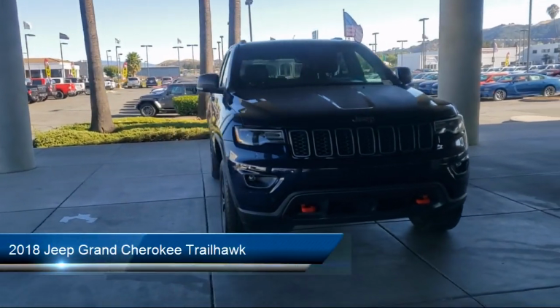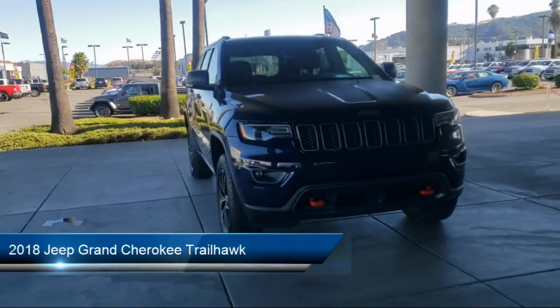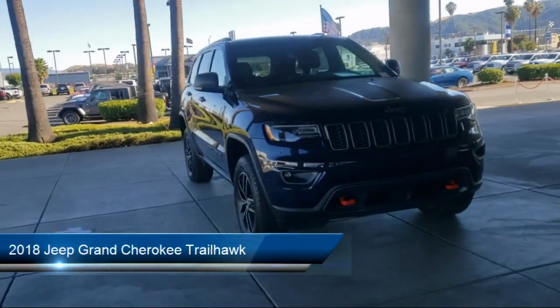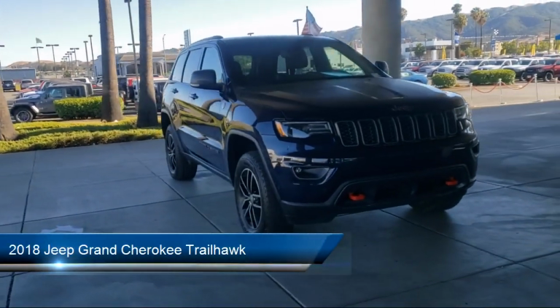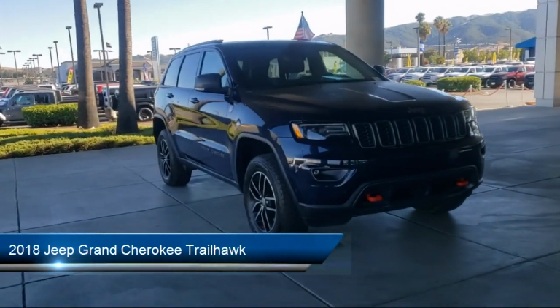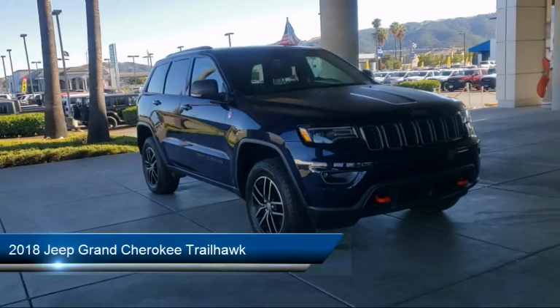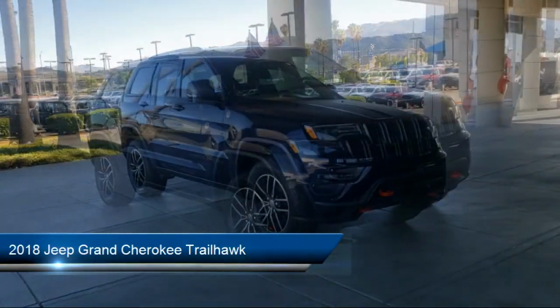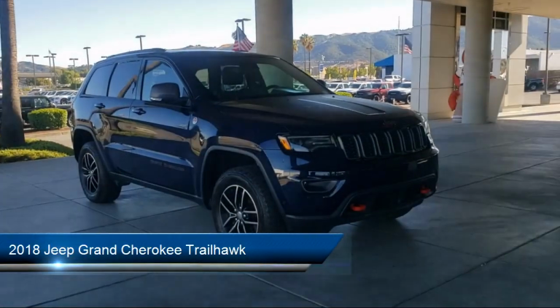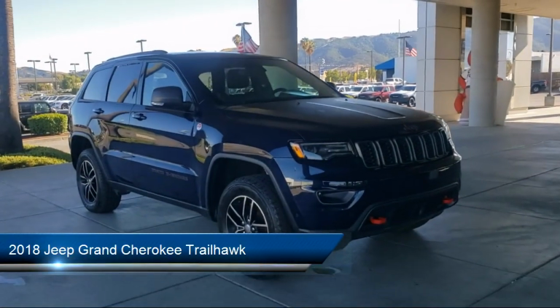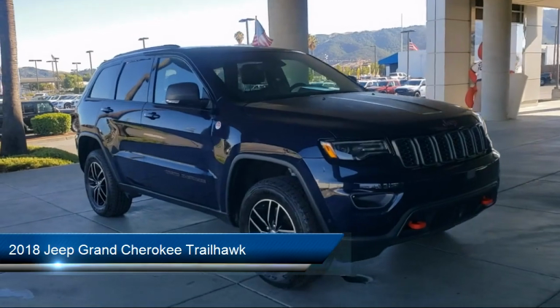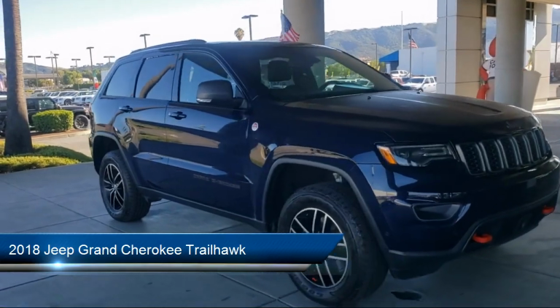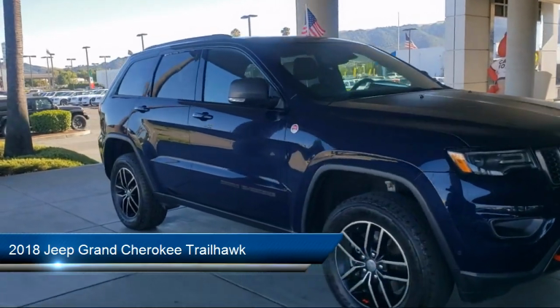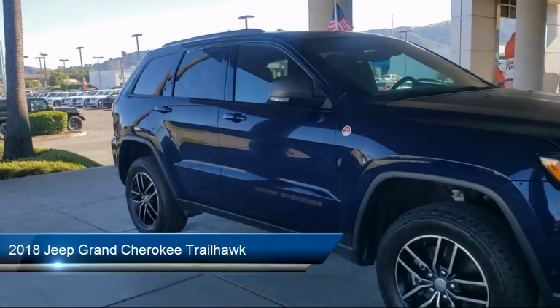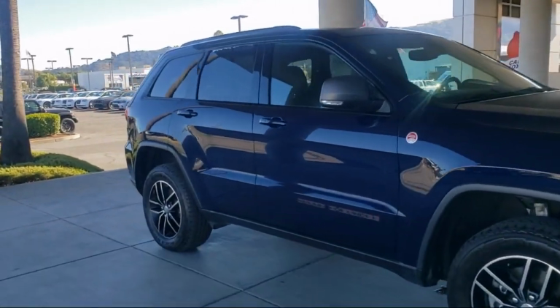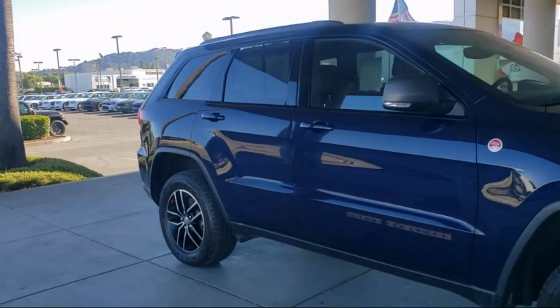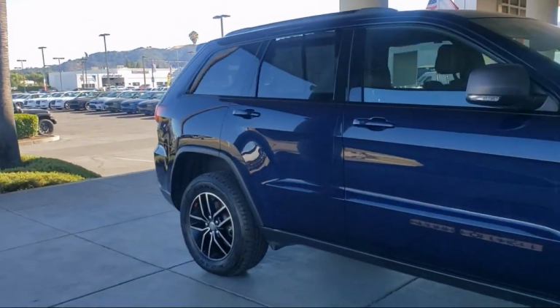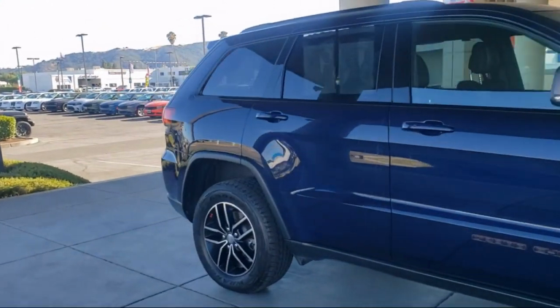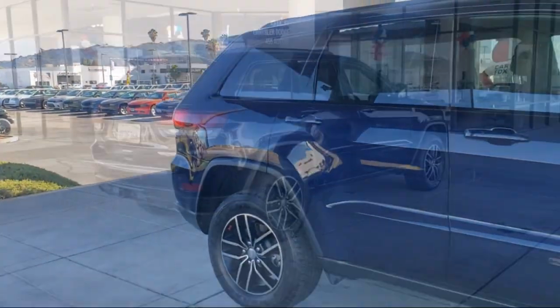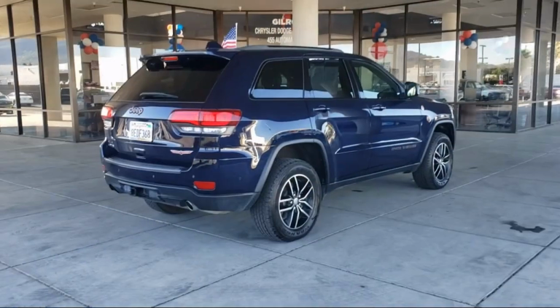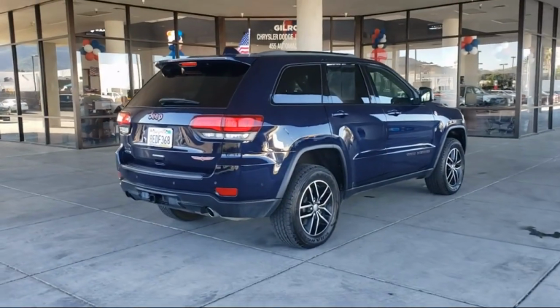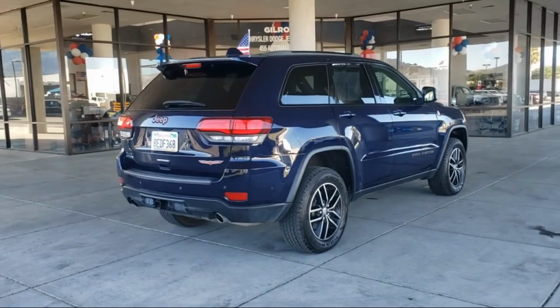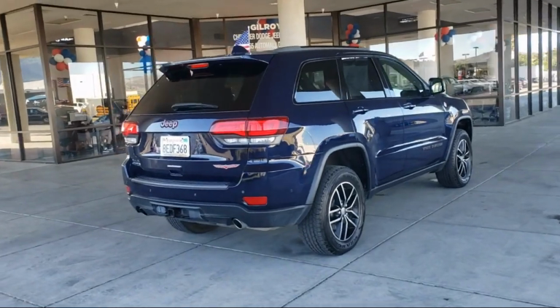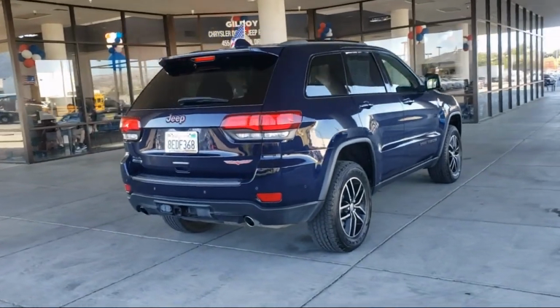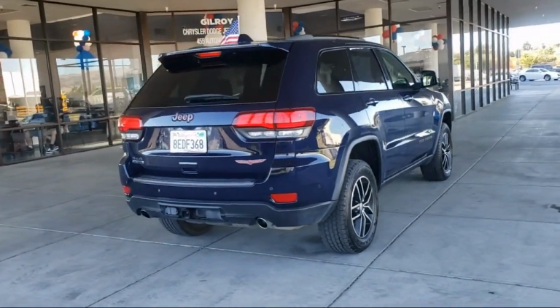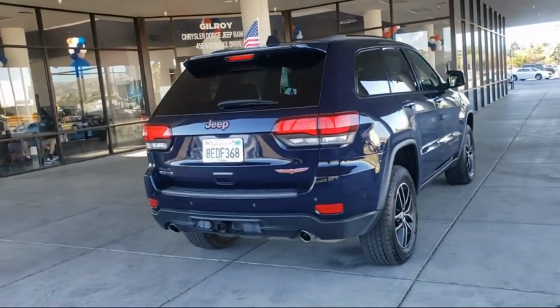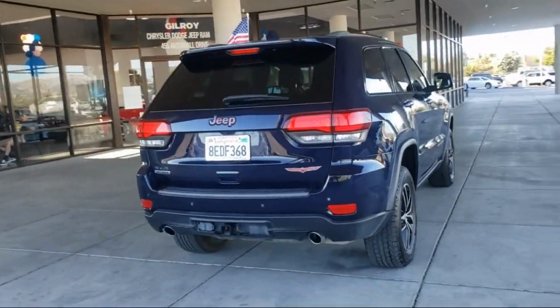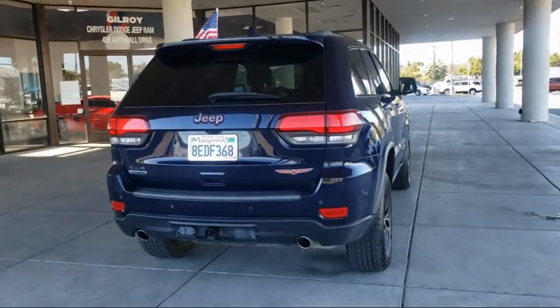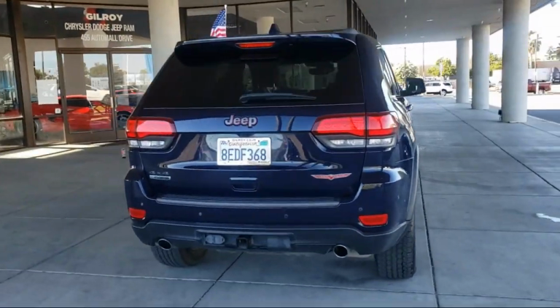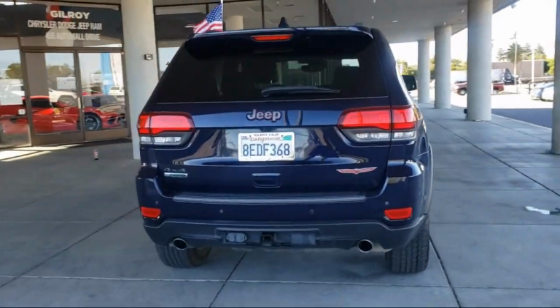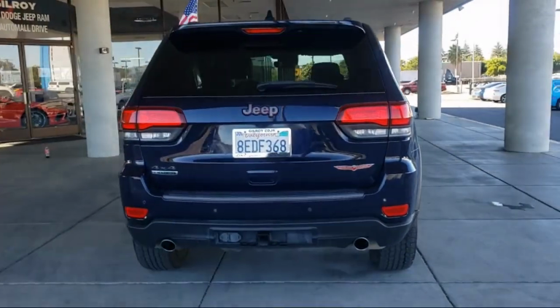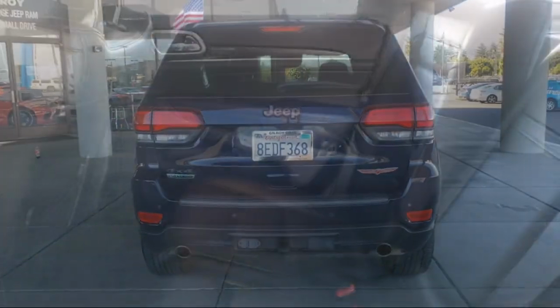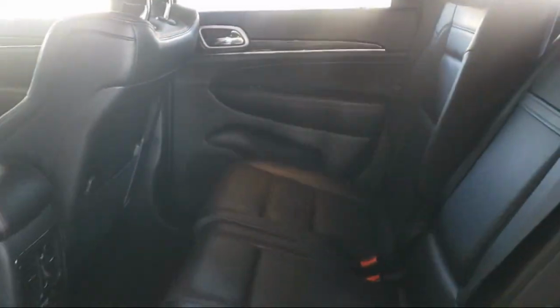It comes equipped with blind spot and cross path detection, navigation, adaptive cruise control with stop, heated door mirrors, automatic headlamp leveling system, Apple CarPlay and Android Auto, and a roof rack.